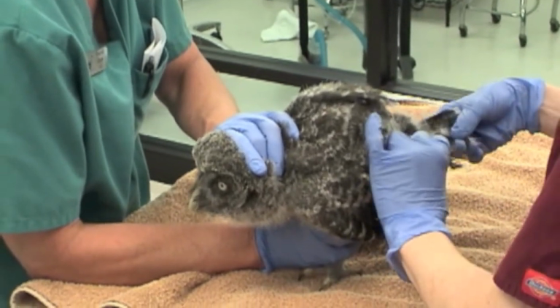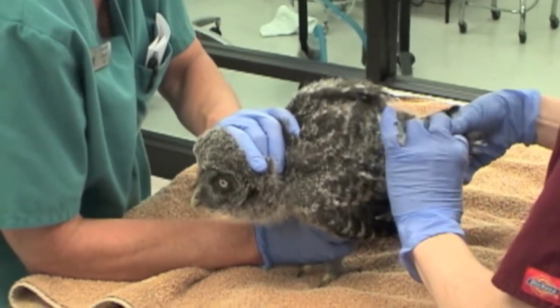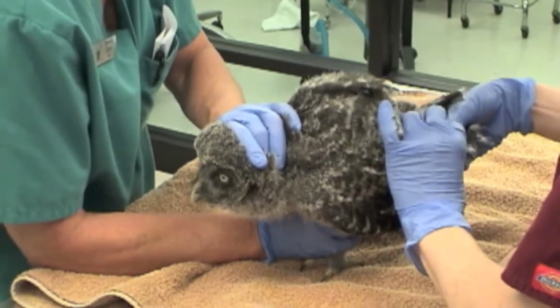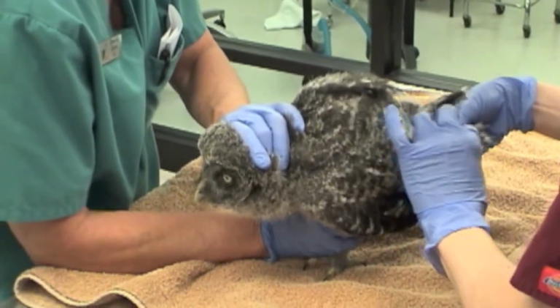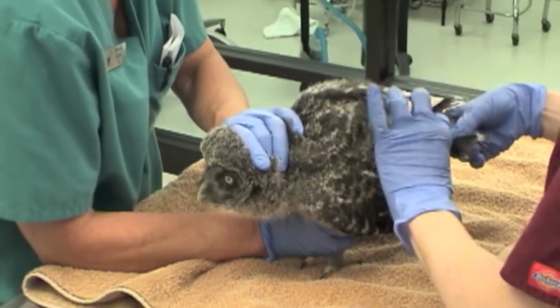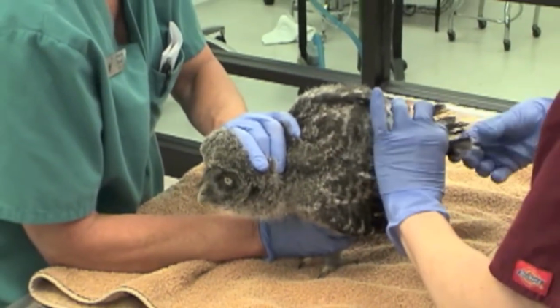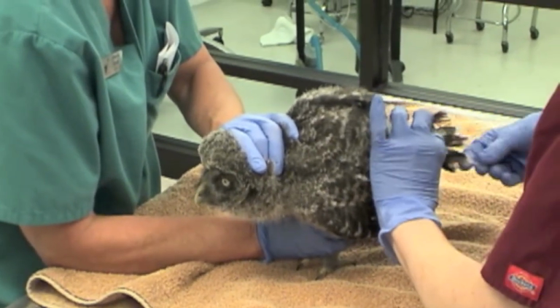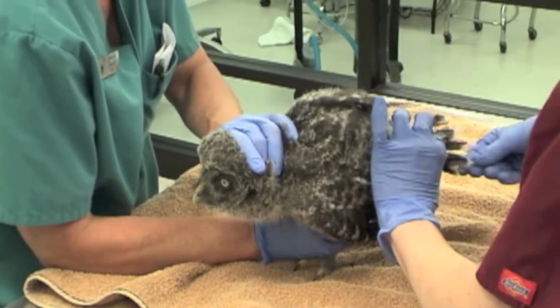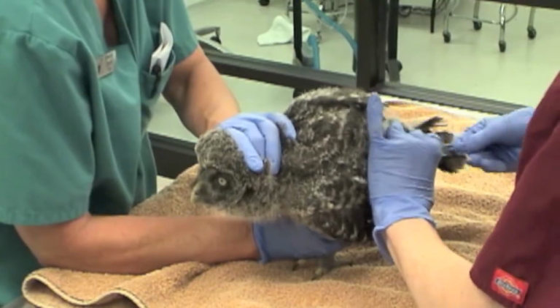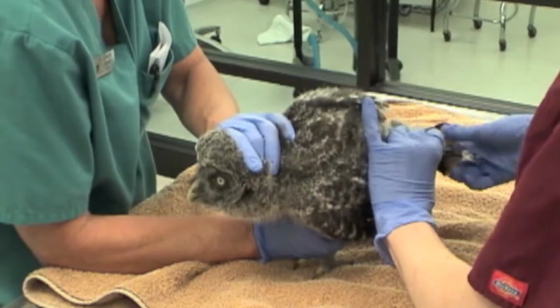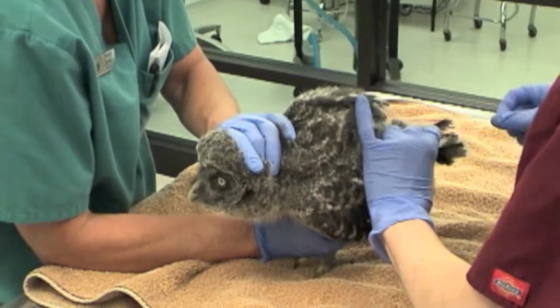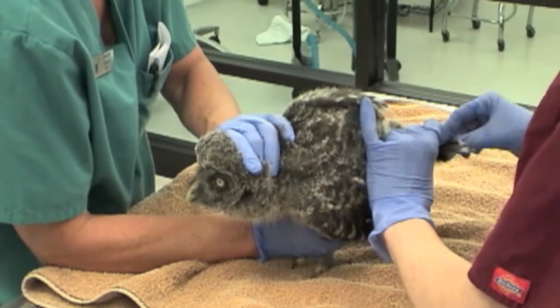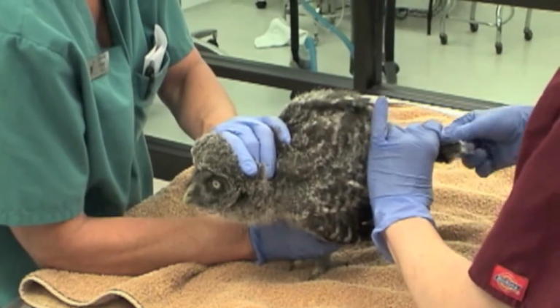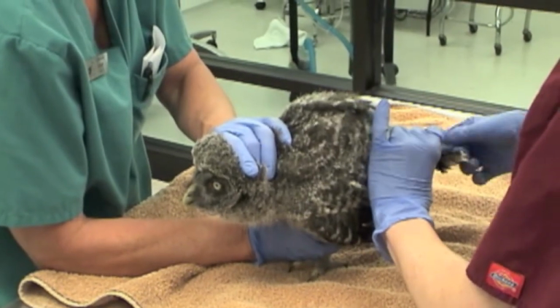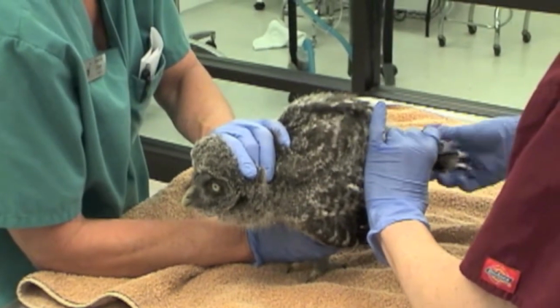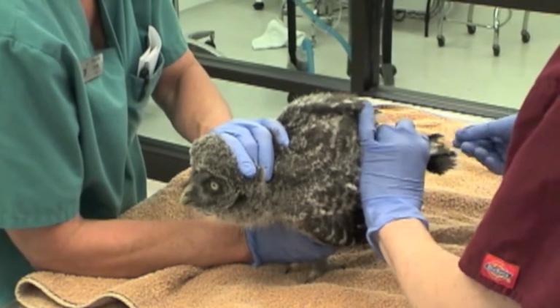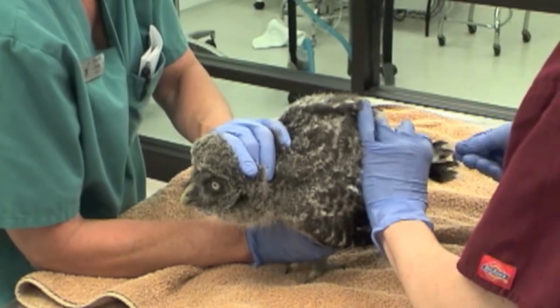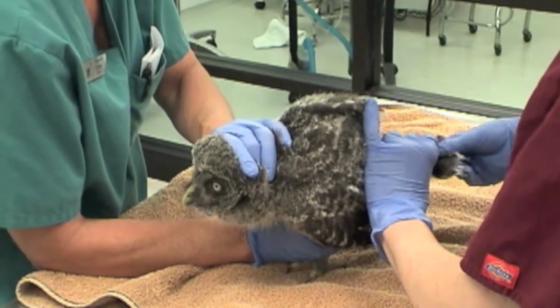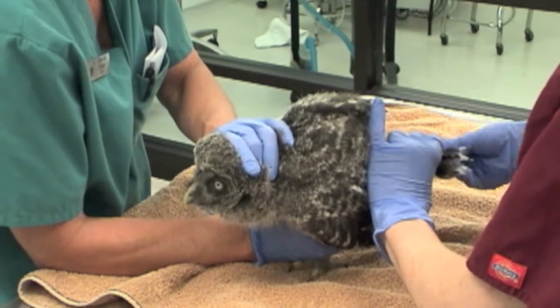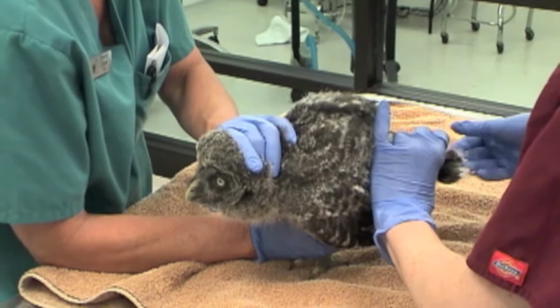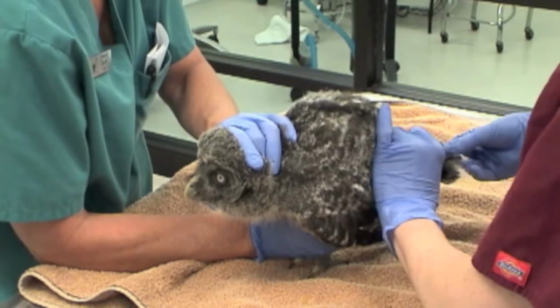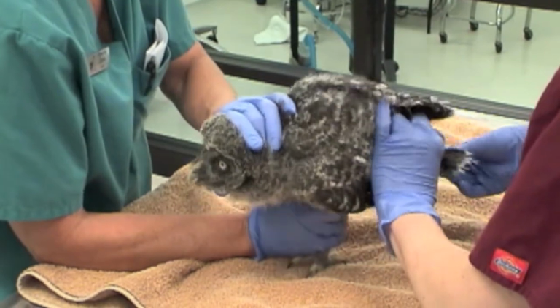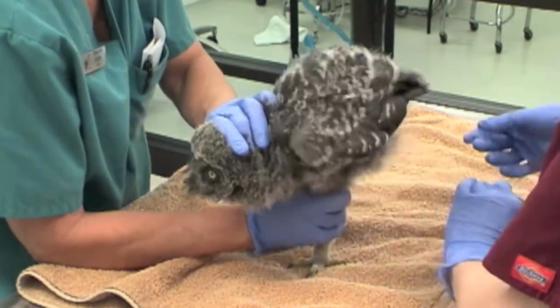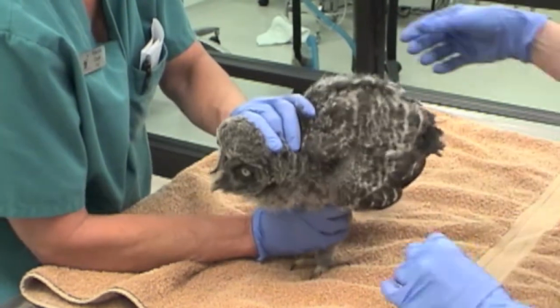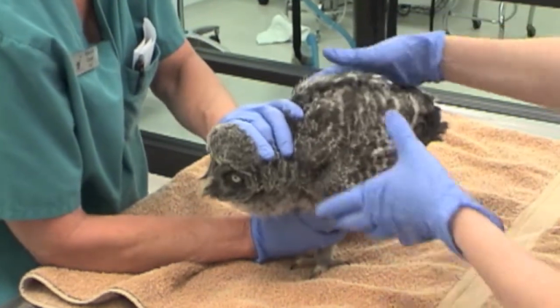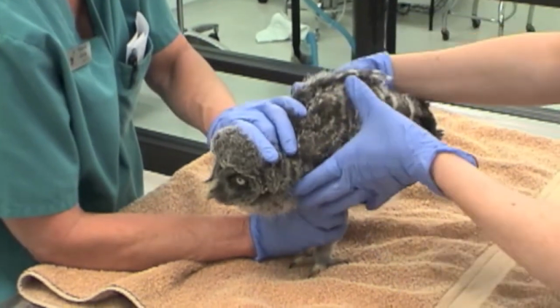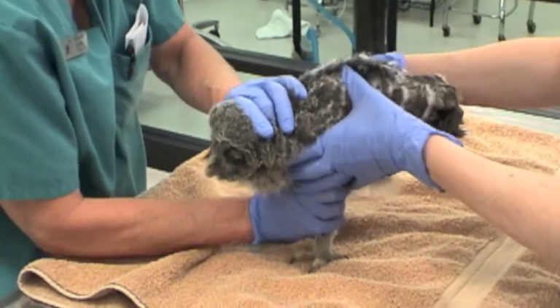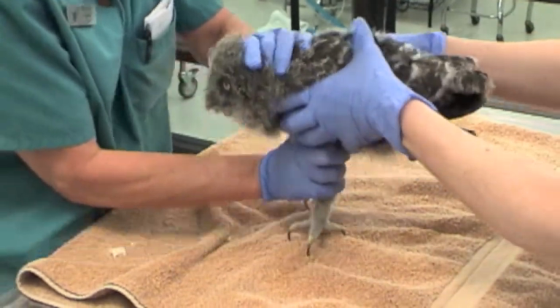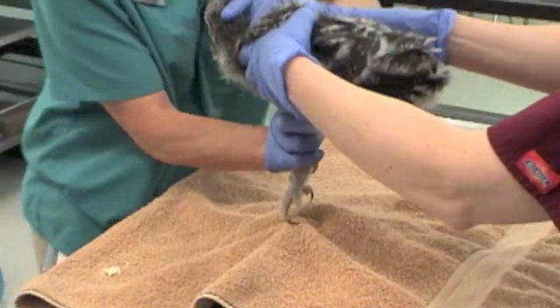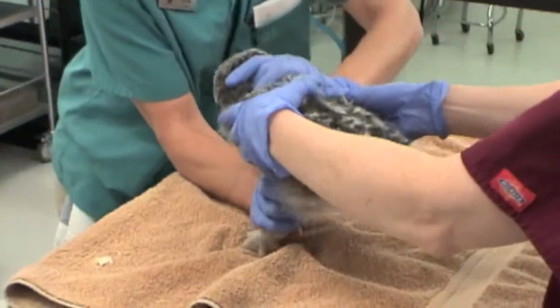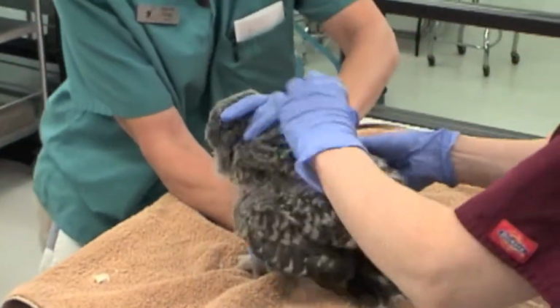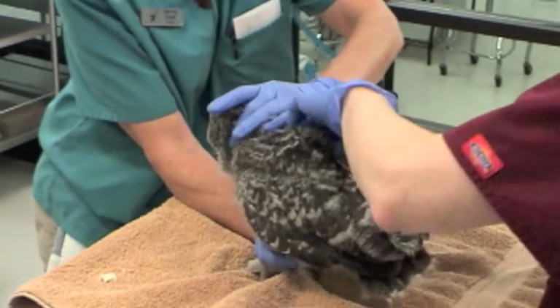Great gray owls are an endangered species in California, and it was really important to us to be able to help in maintaining this species and to be able to return one of the babies back into its home range.